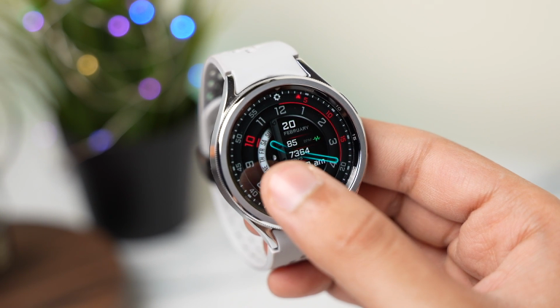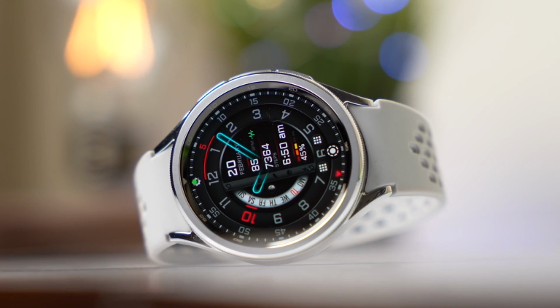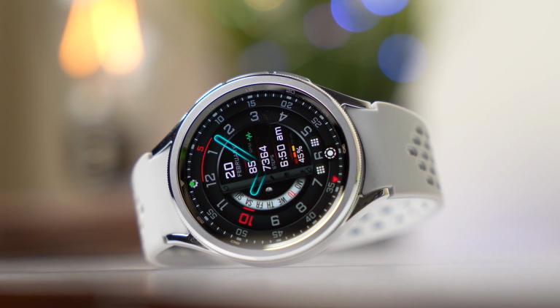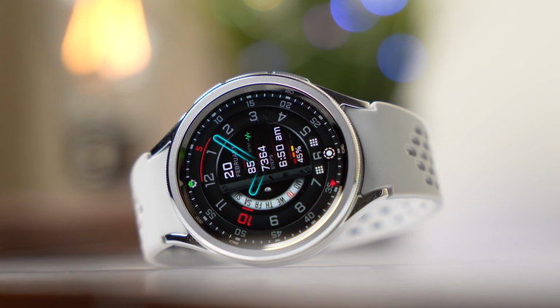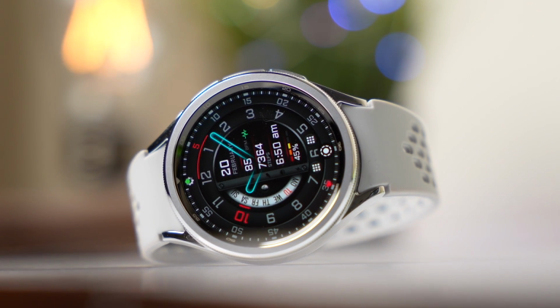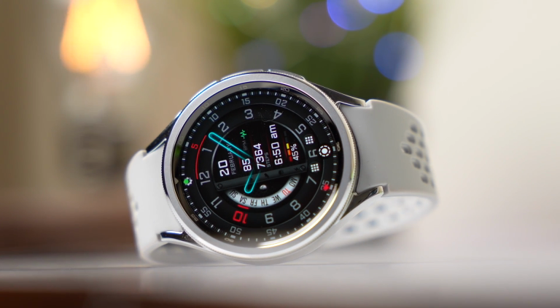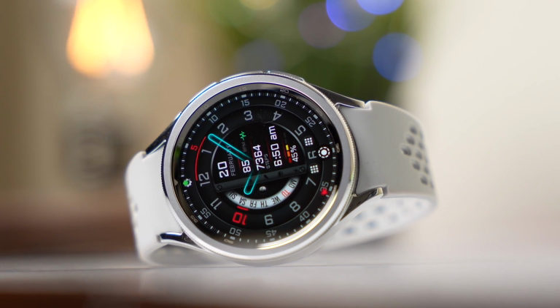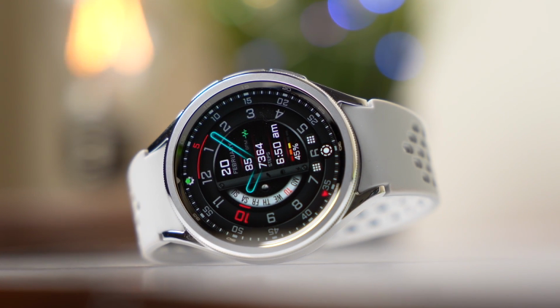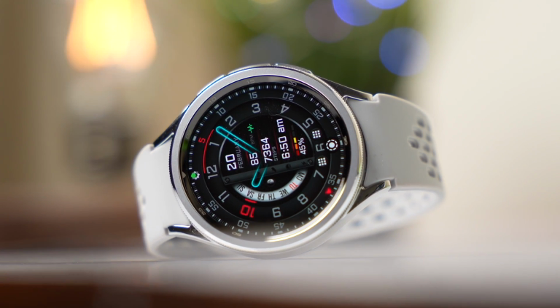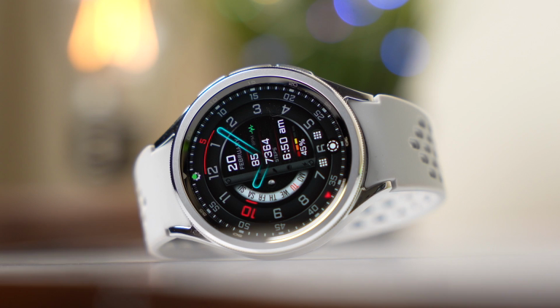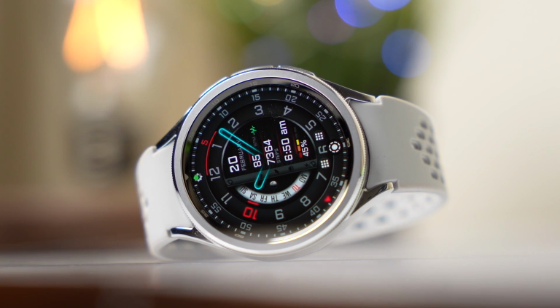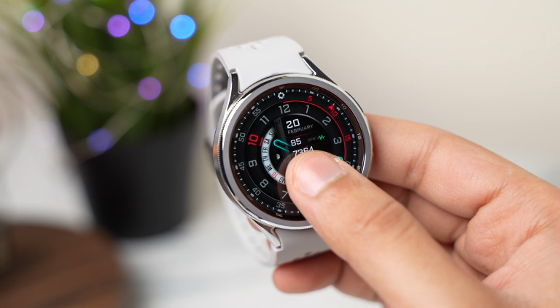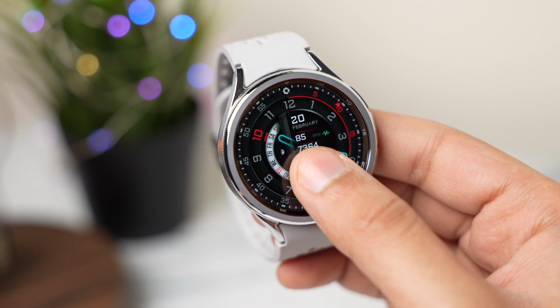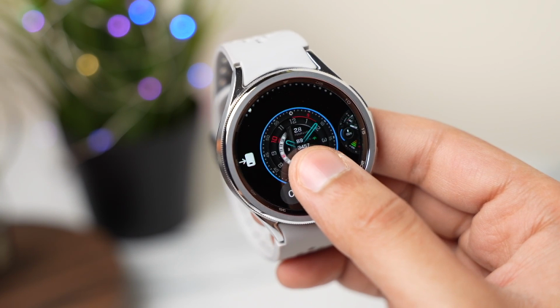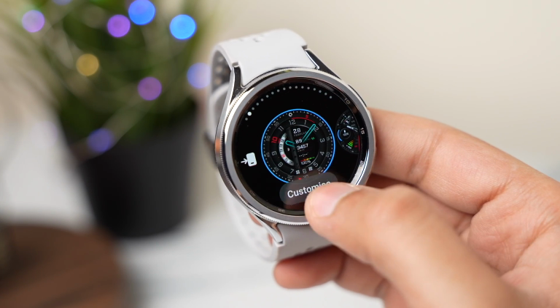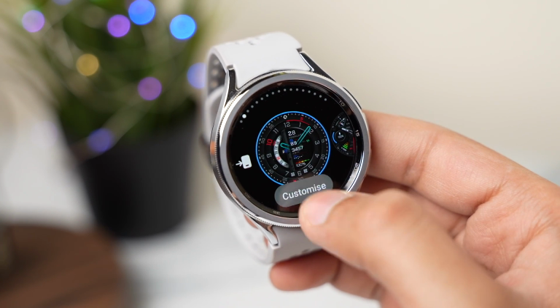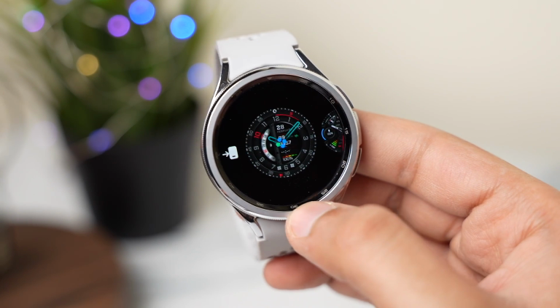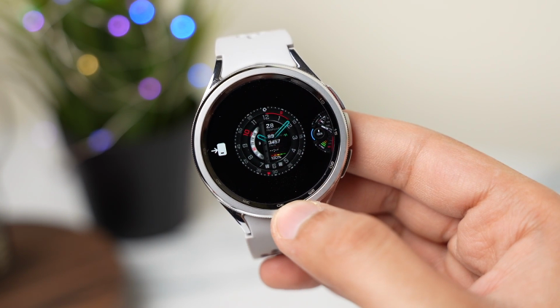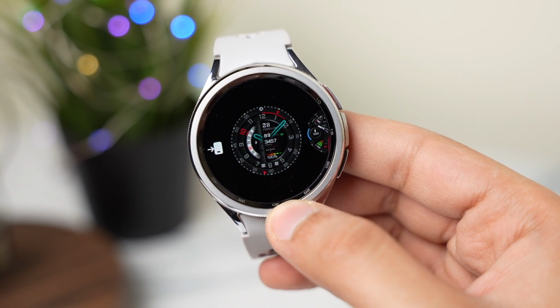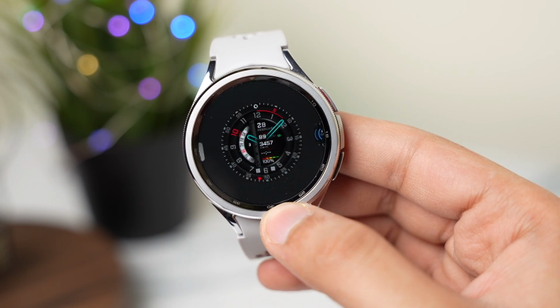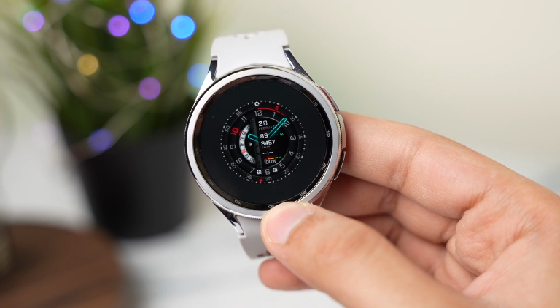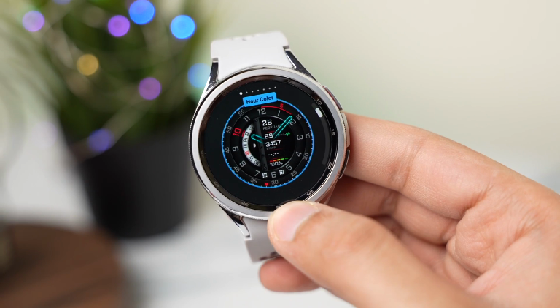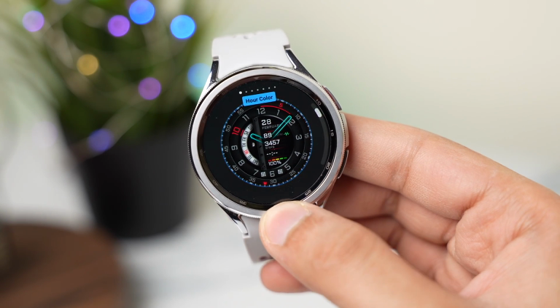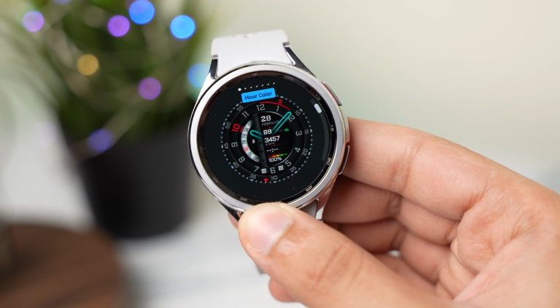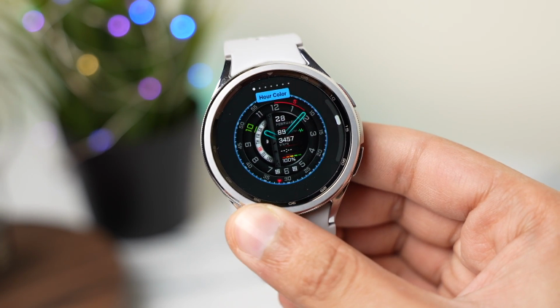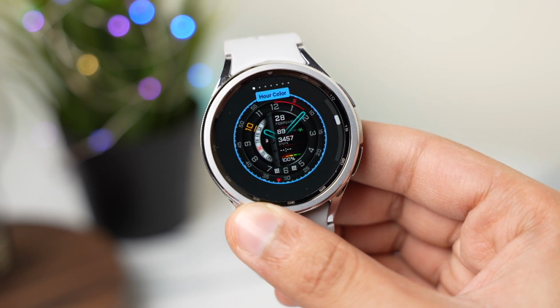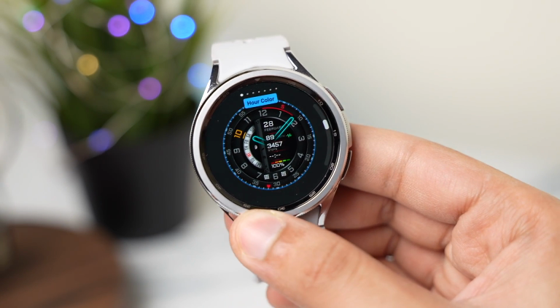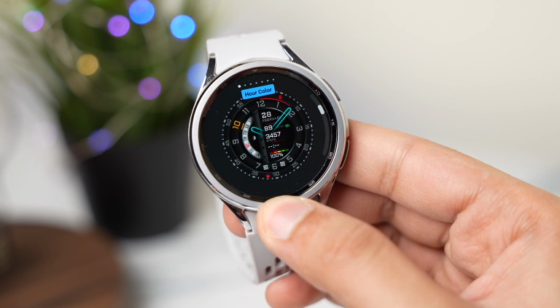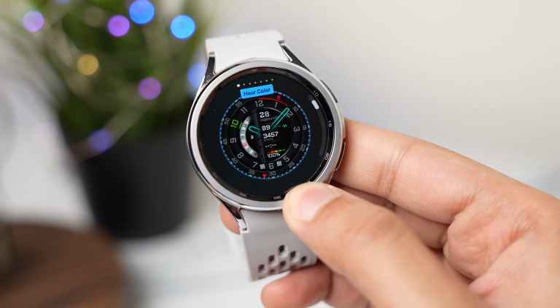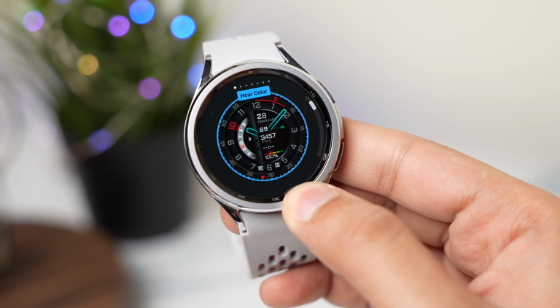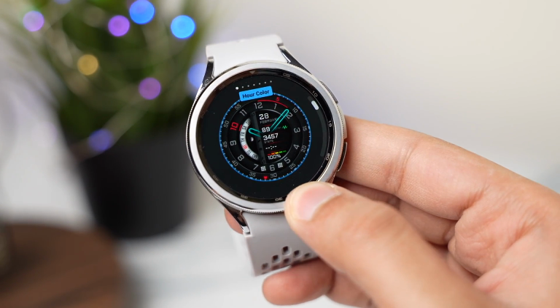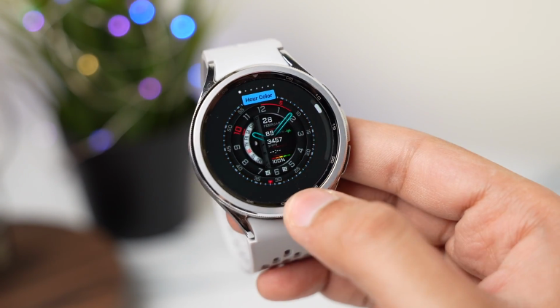The date, step counter, and AM/PM indicator are also present here along with the battery percentage. Talking about customization, you can change a lot of settings with this watch face — first, you can change the highlight color.